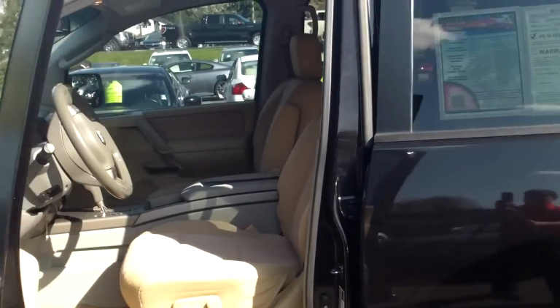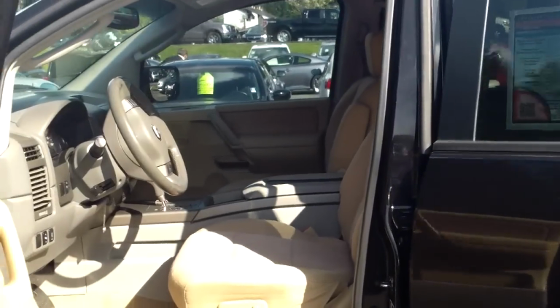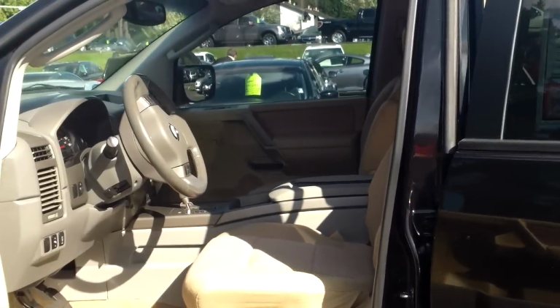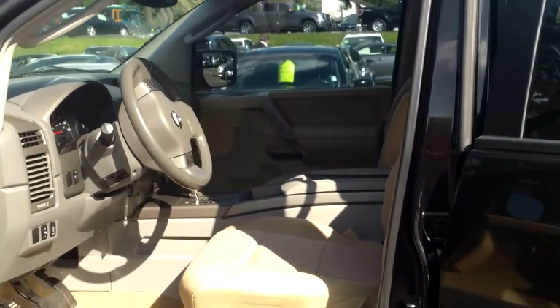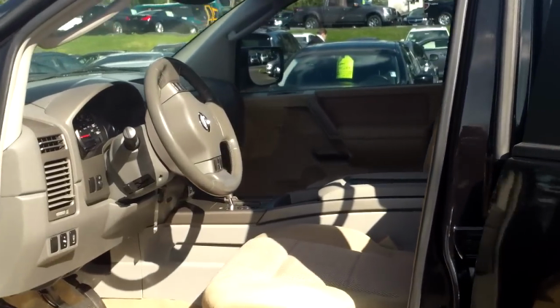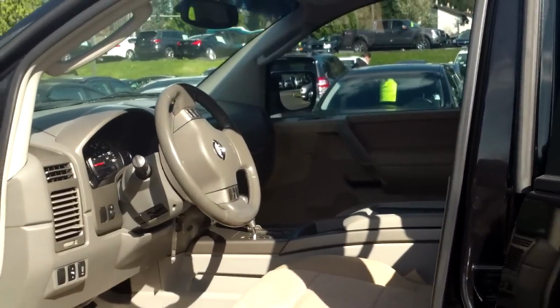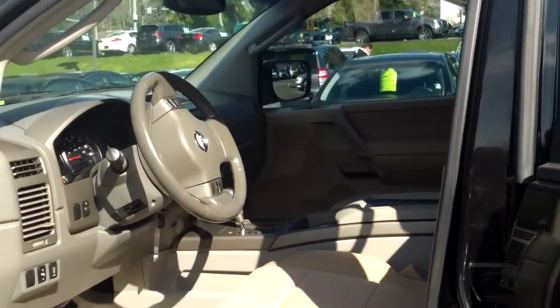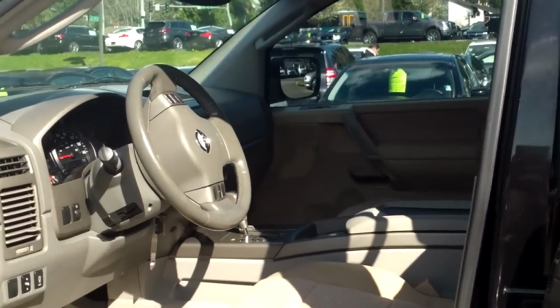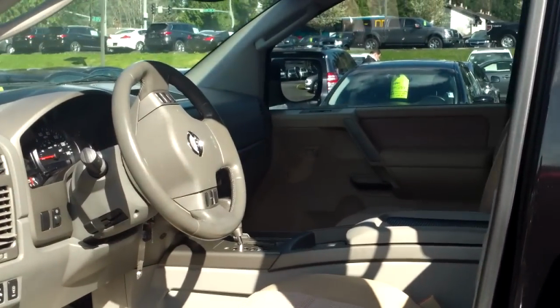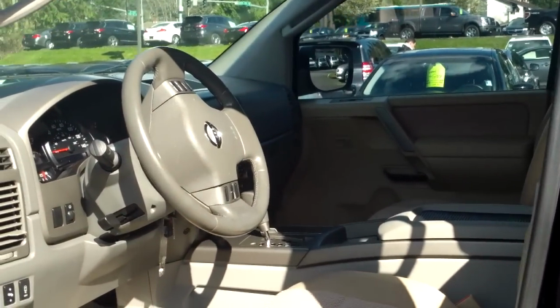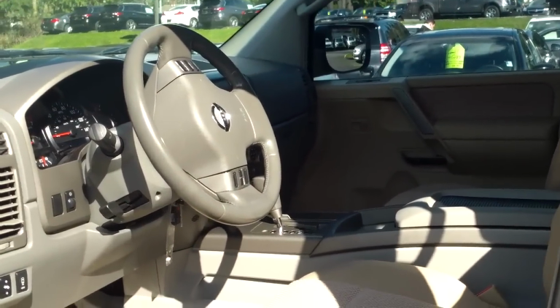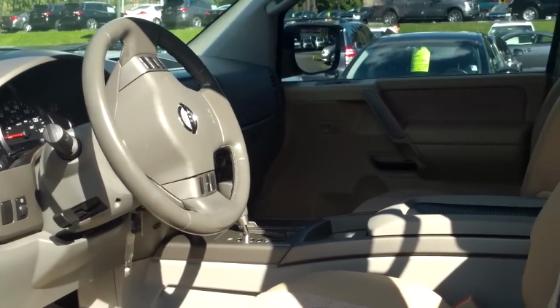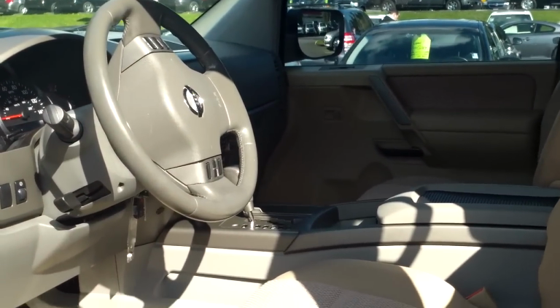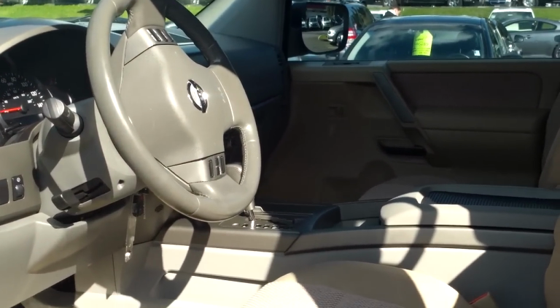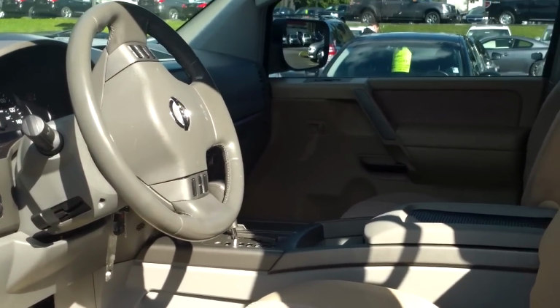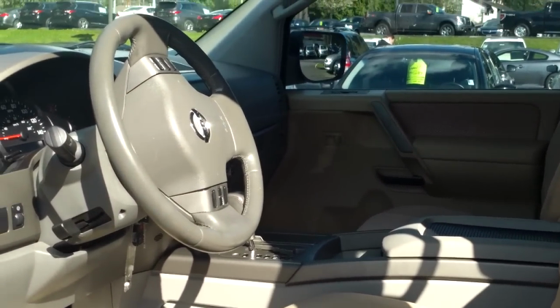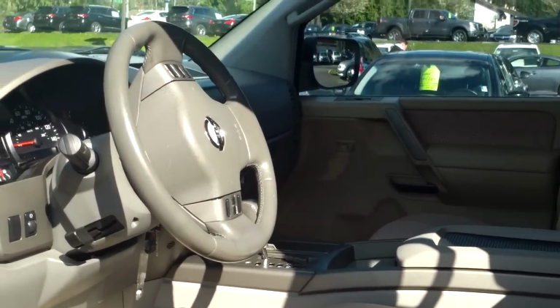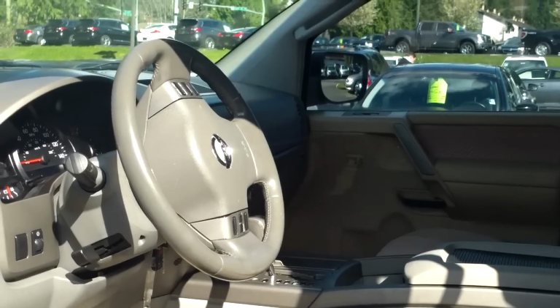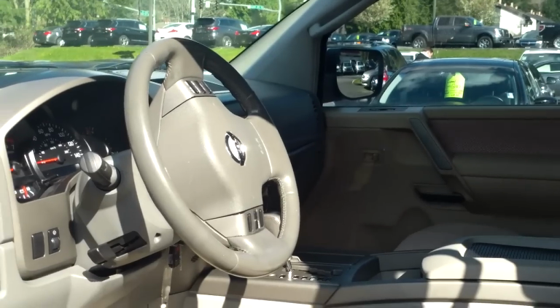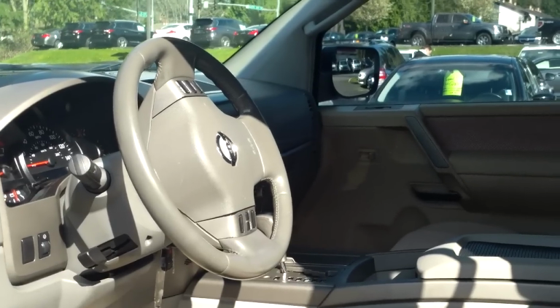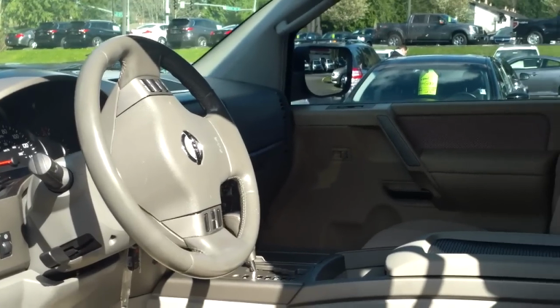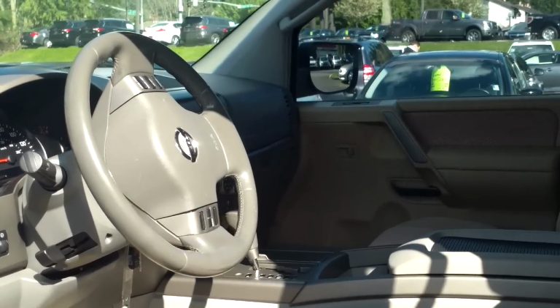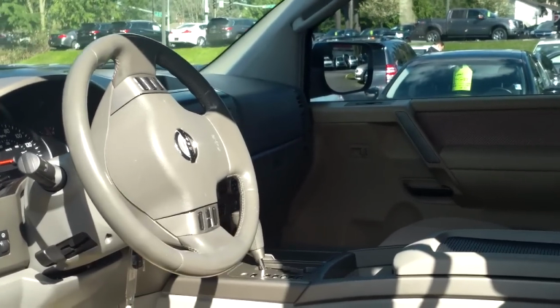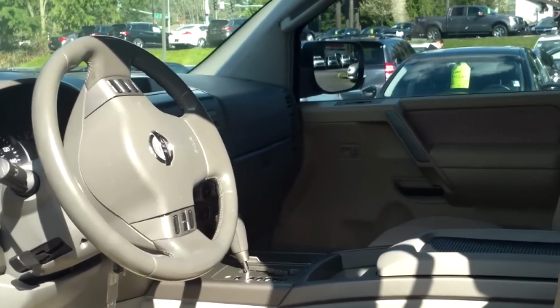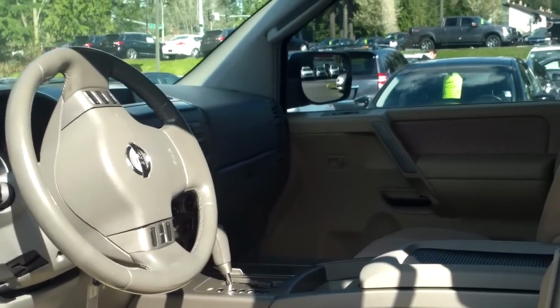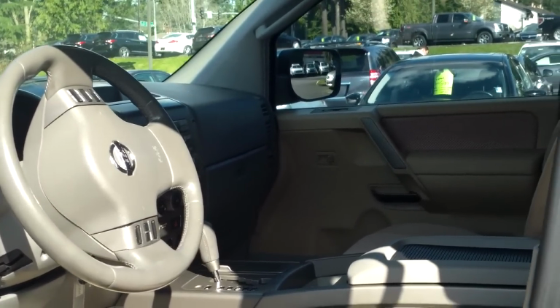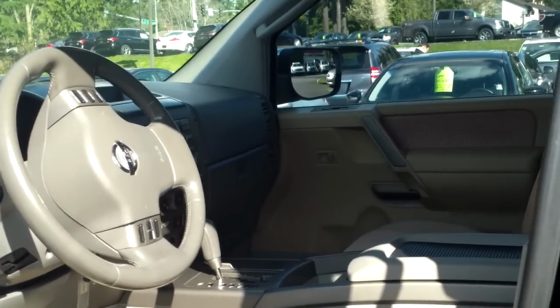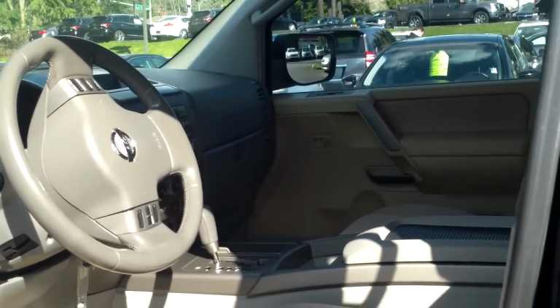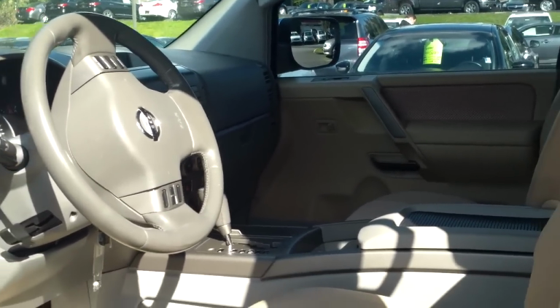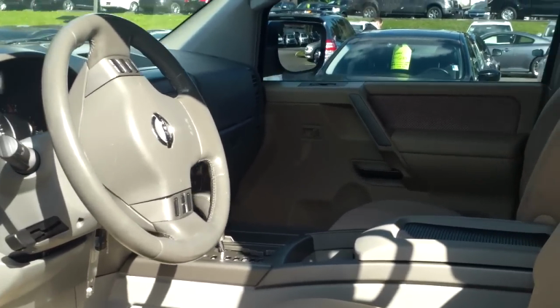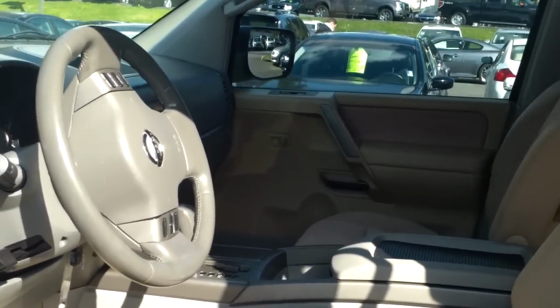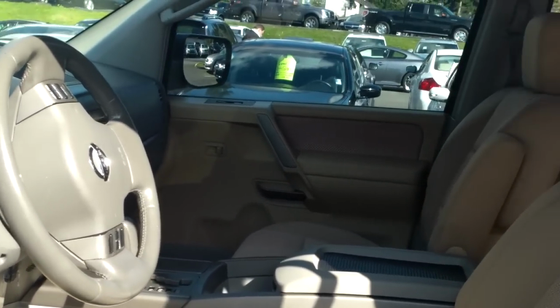Adjustable steering, adjustable pedals, nice CD changer, power seat, and again gobs and gobs of room.